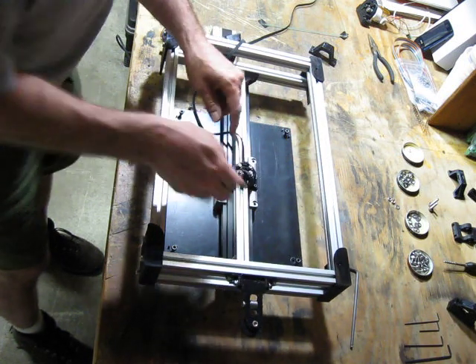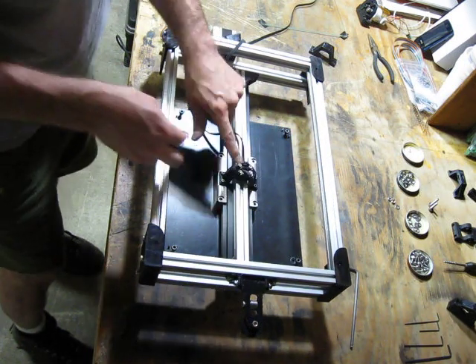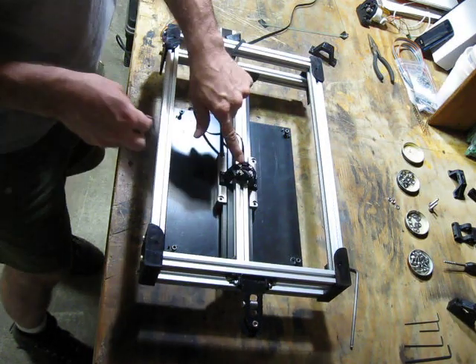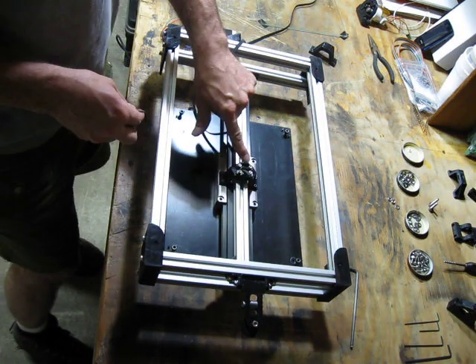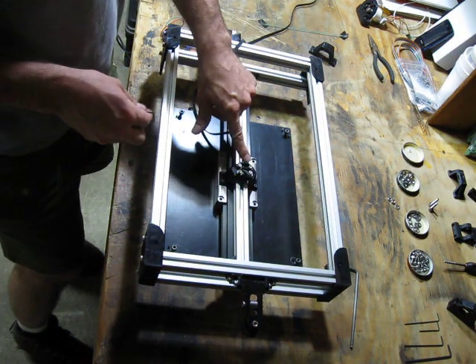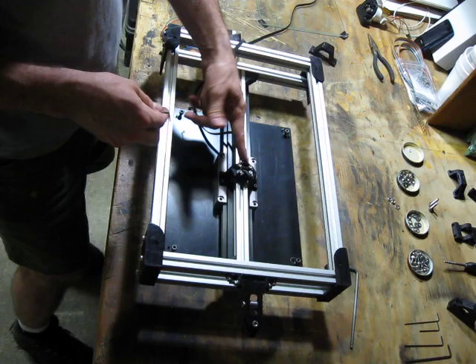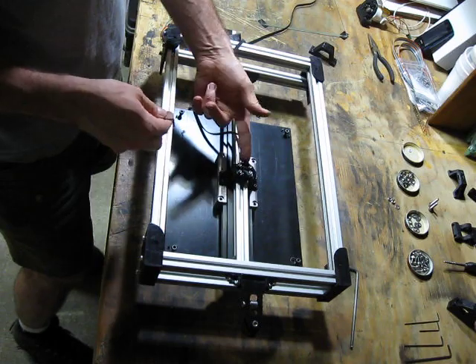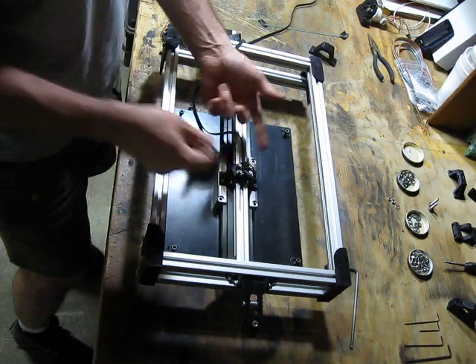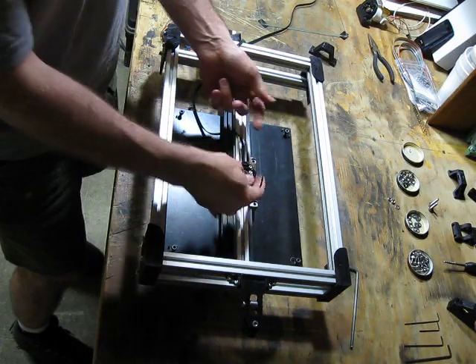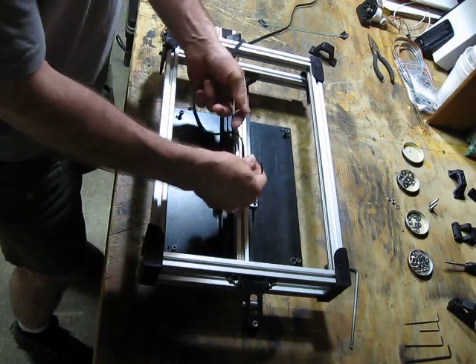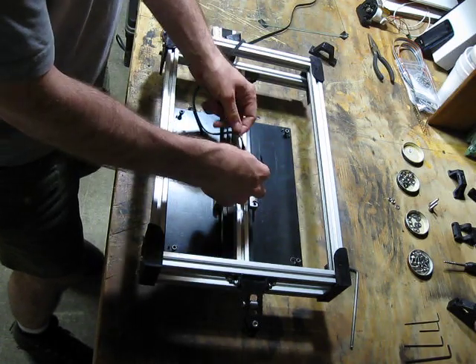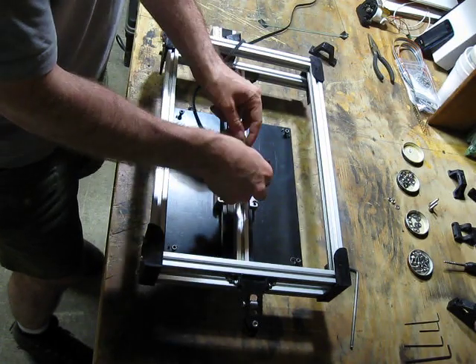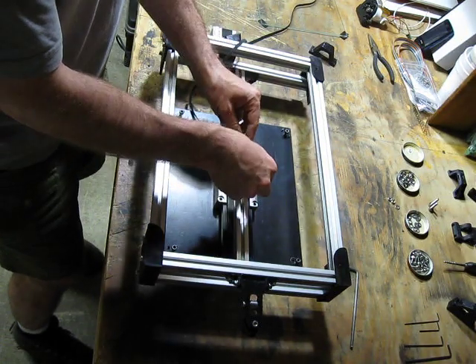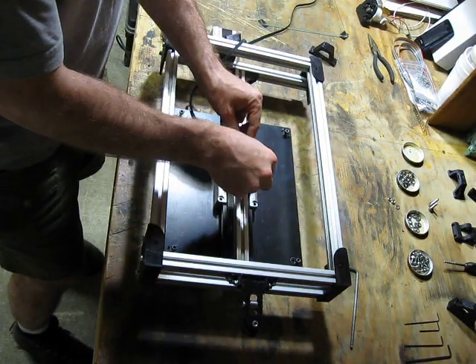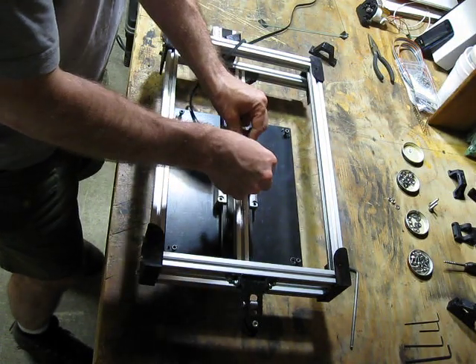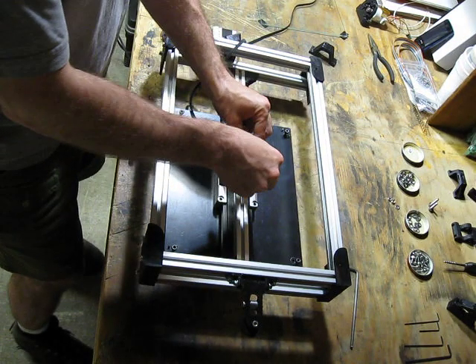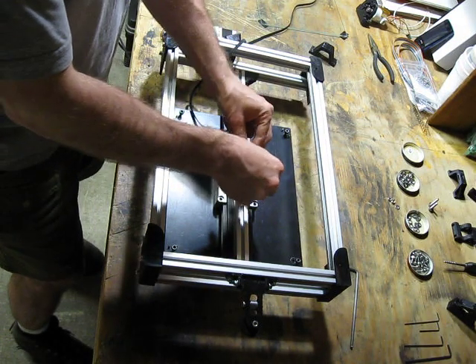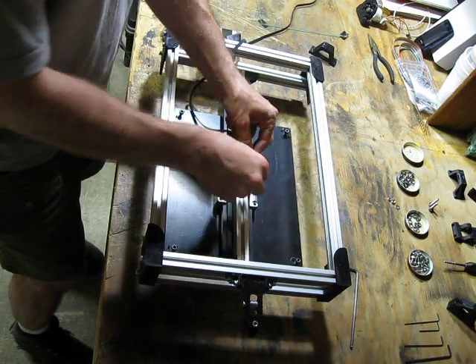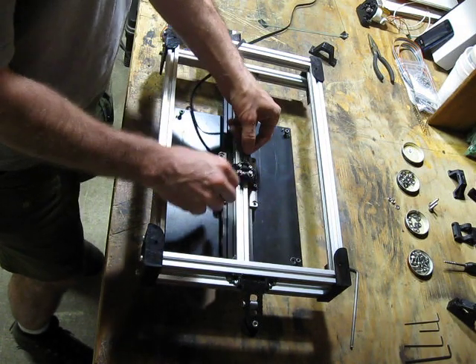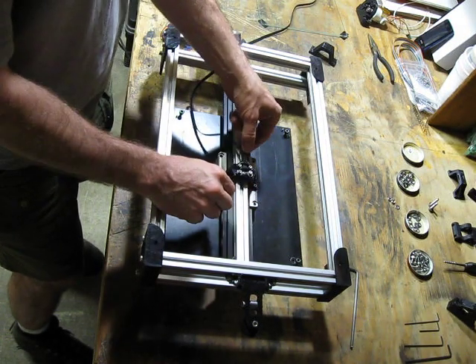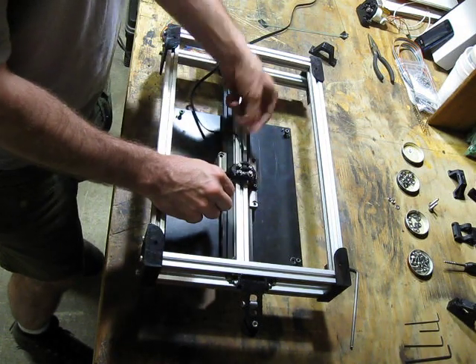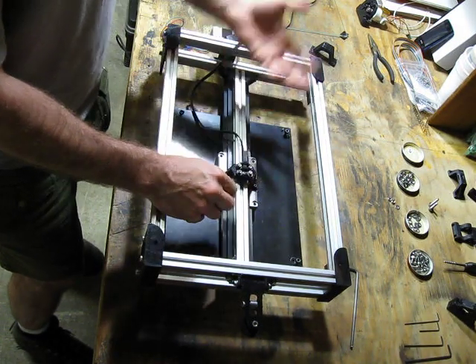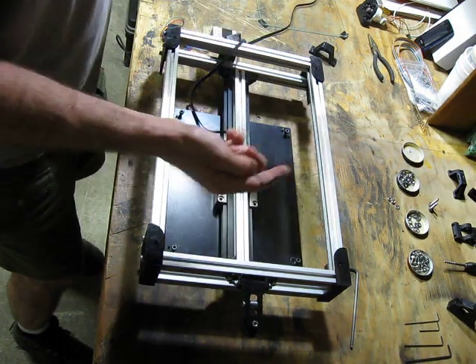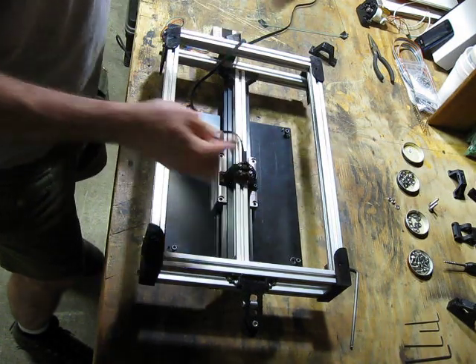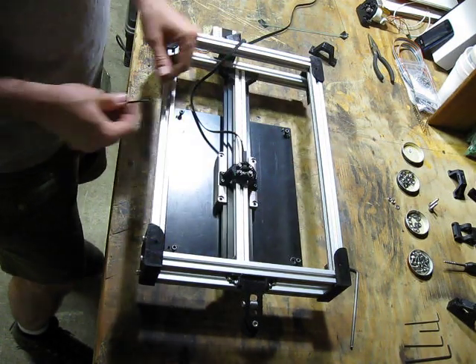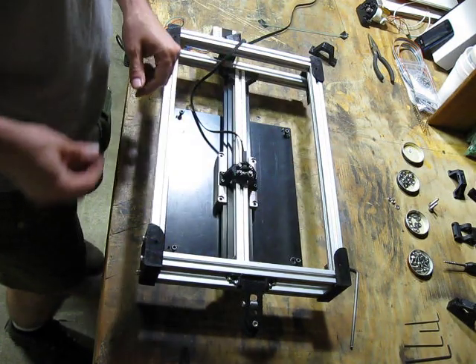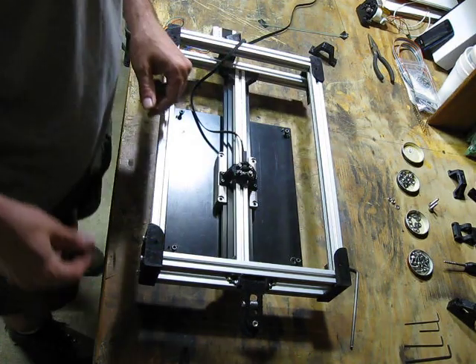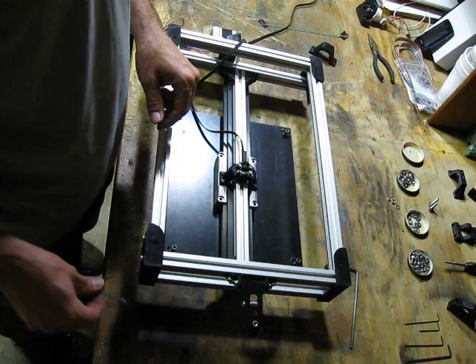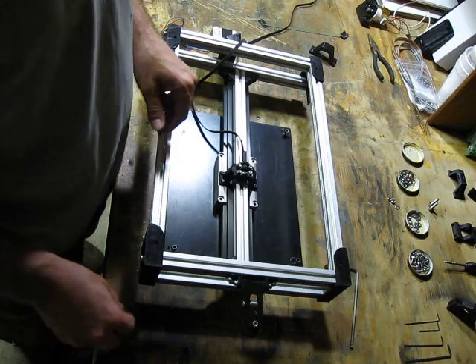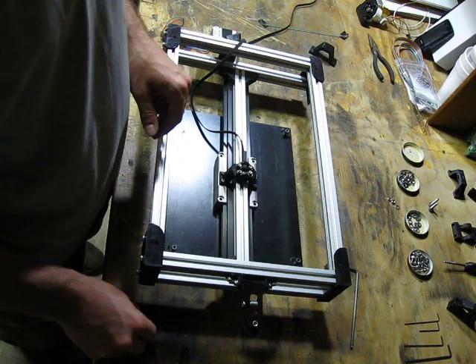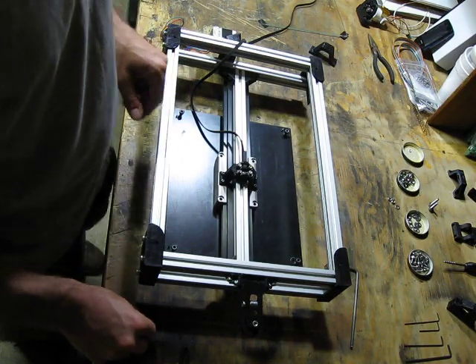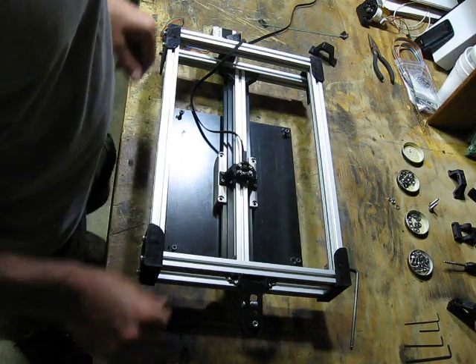I put little loops on my tie-downs just for giggles, so I could loop back the excess belt. I think it's kind of a nice touch.